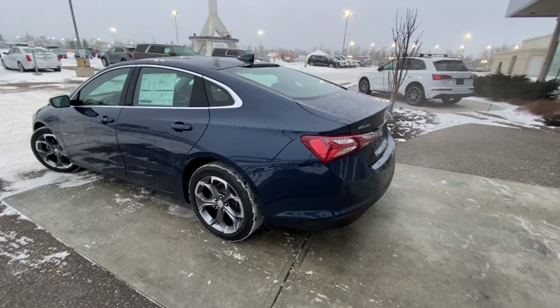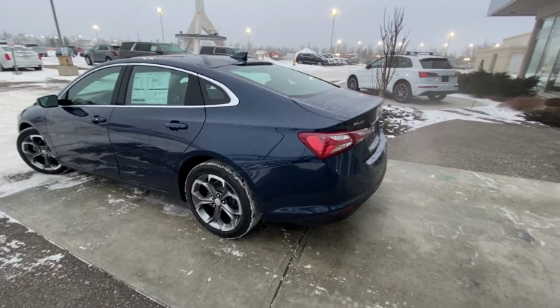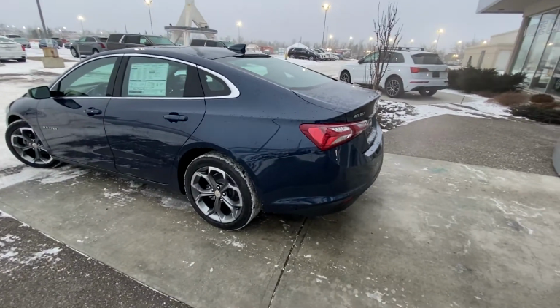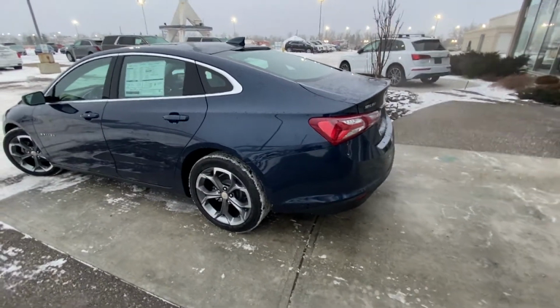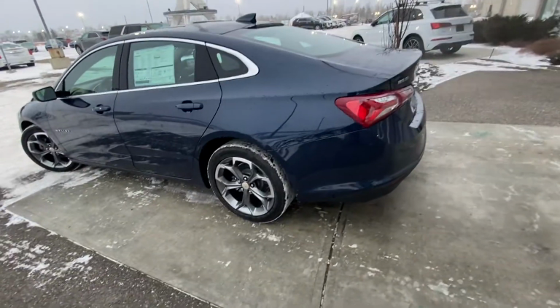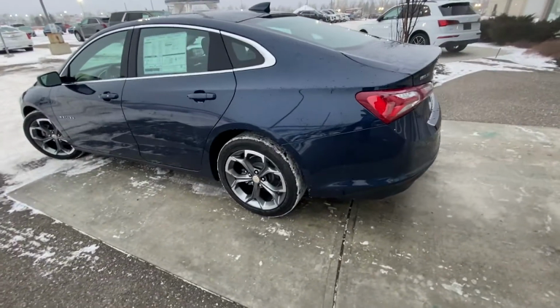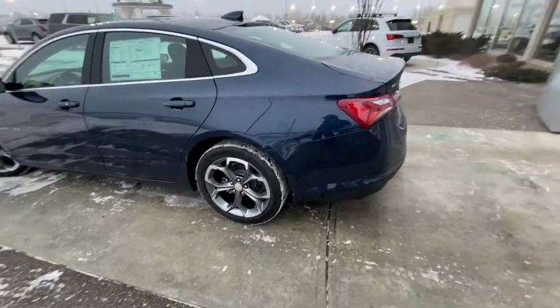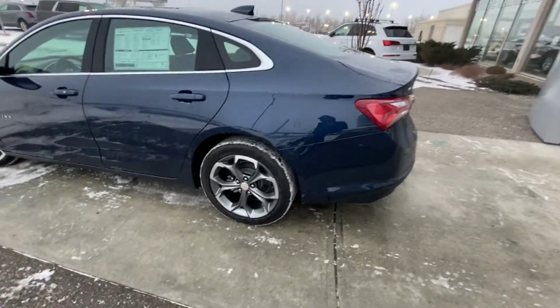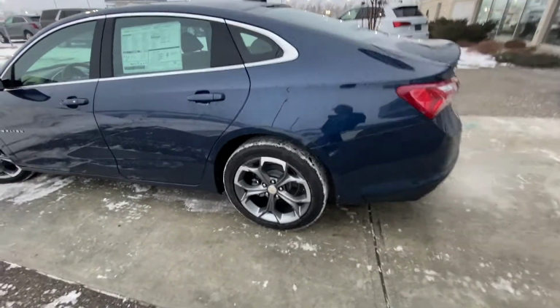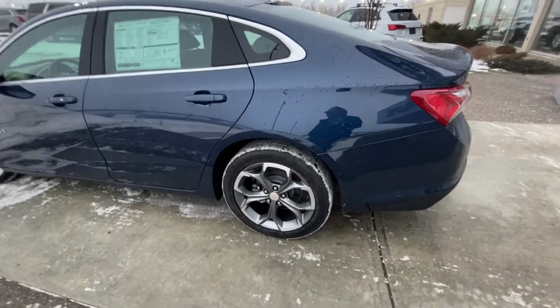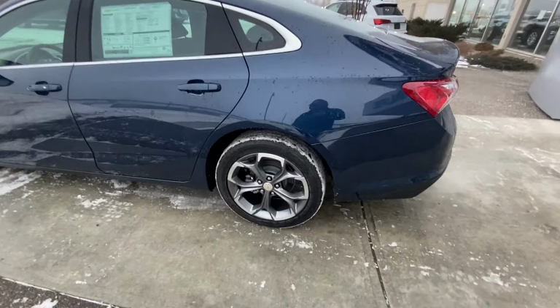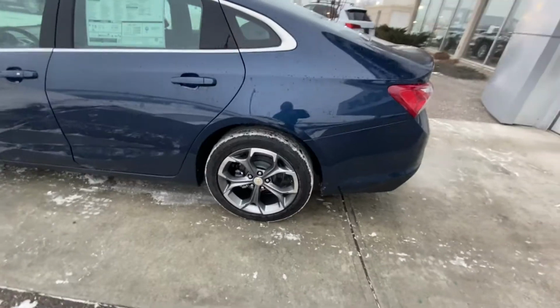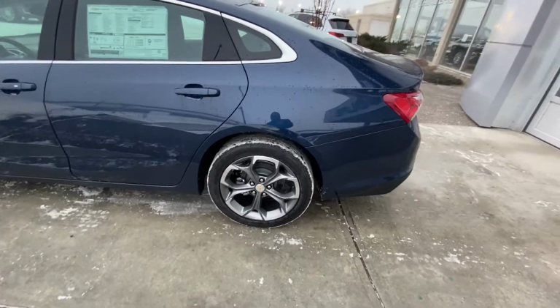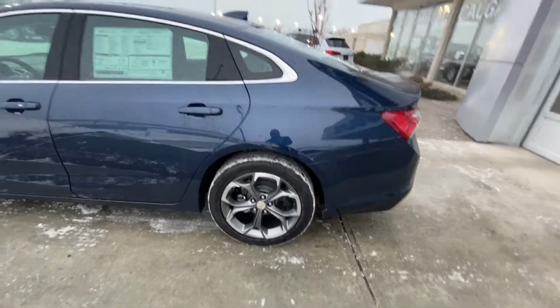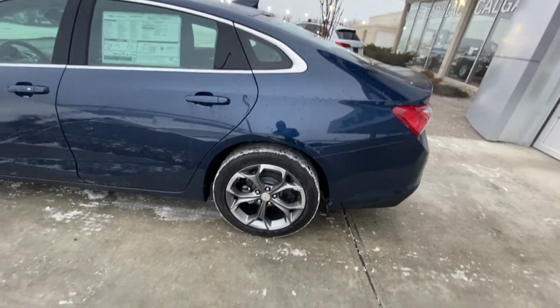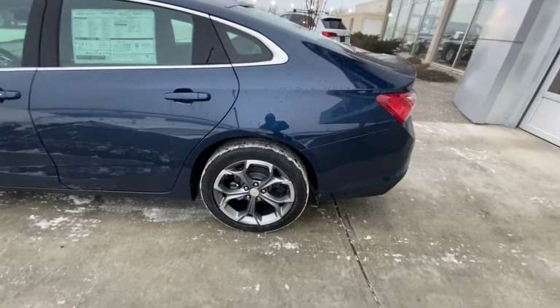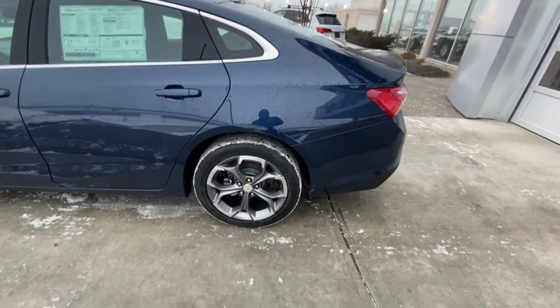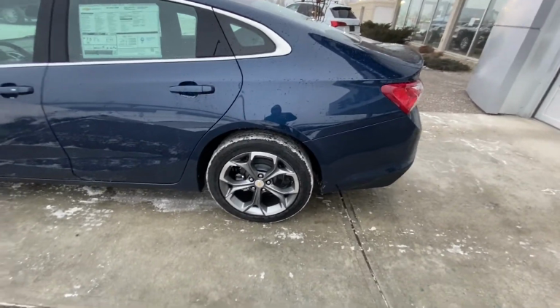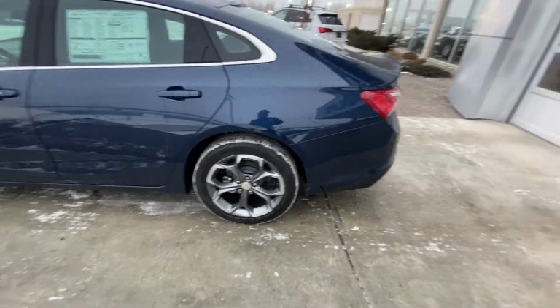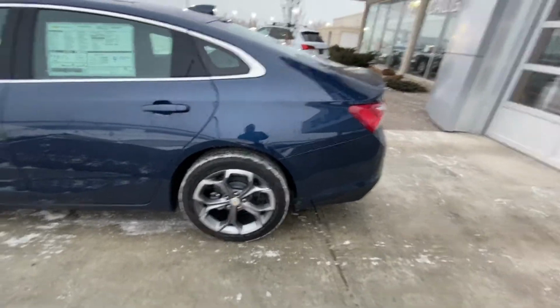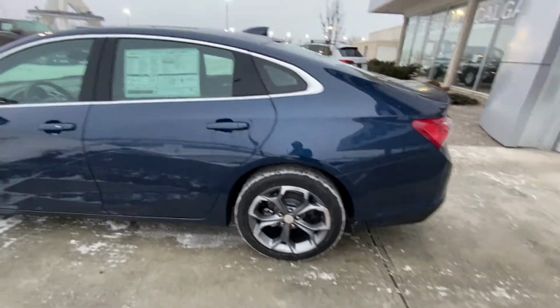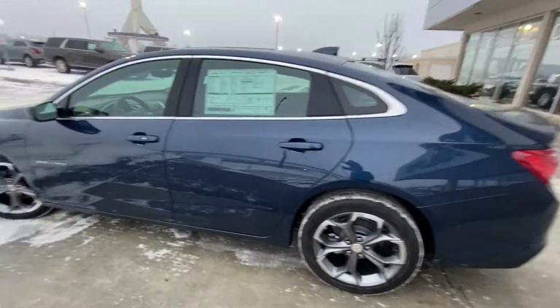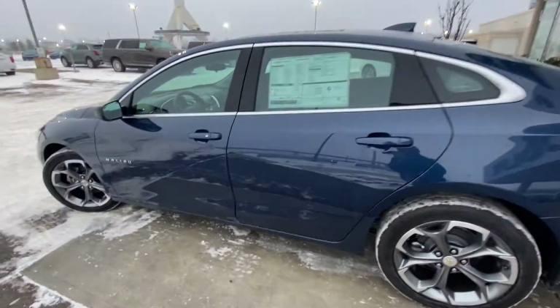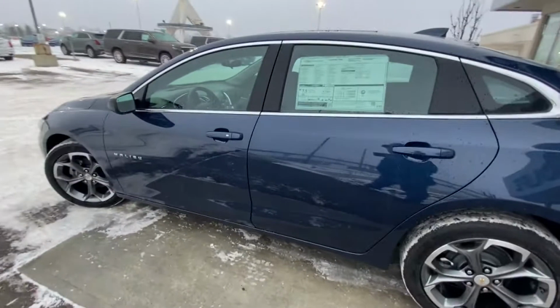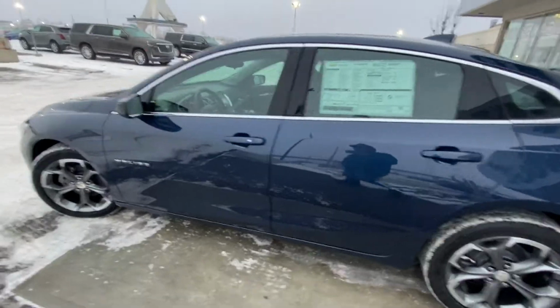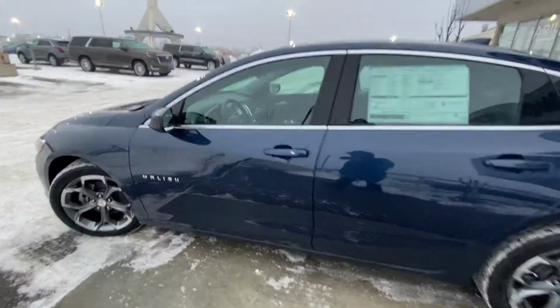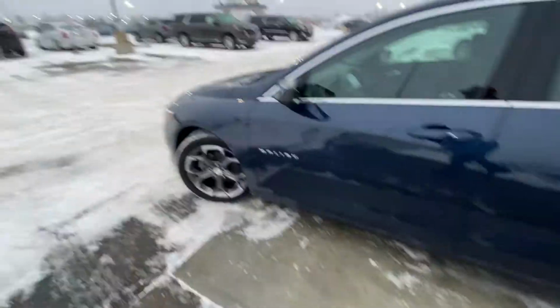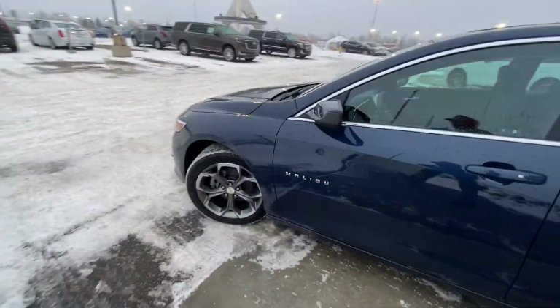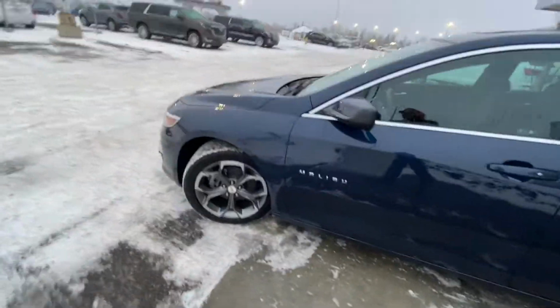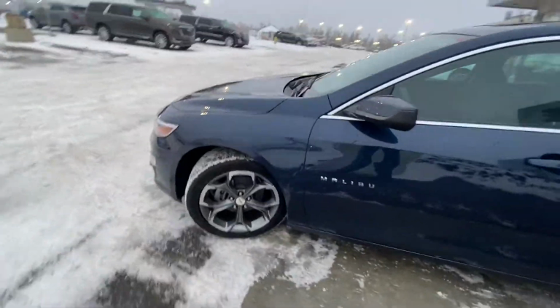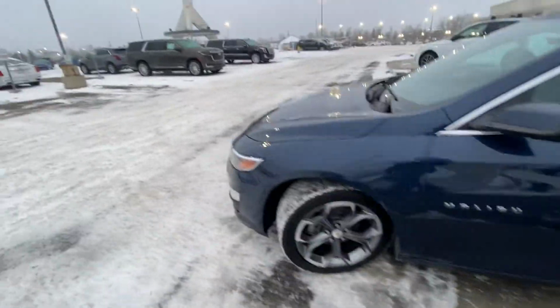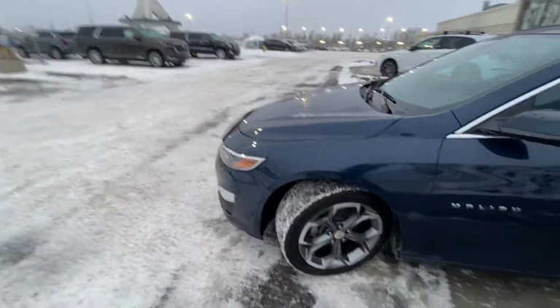Taking a quick look at the exterior of the Malibu, we have the 17-inch wheel and tire package with beautiful alloy wheels and Continental all-season tires. We also have color-matched door handles with keyless entry and color-matched mirror caps.